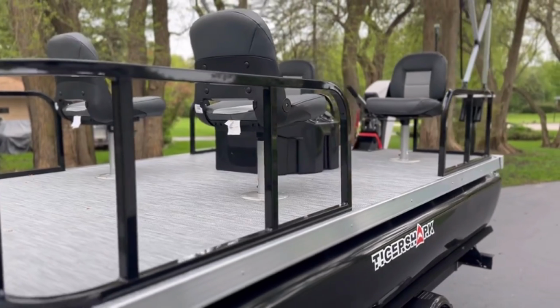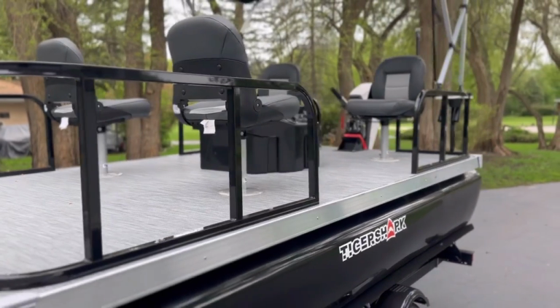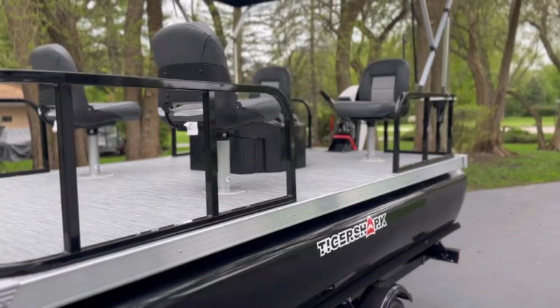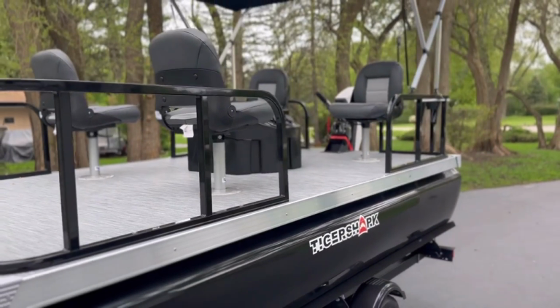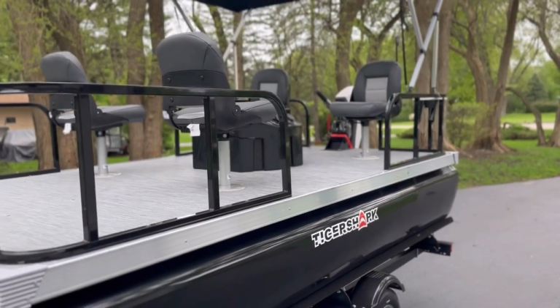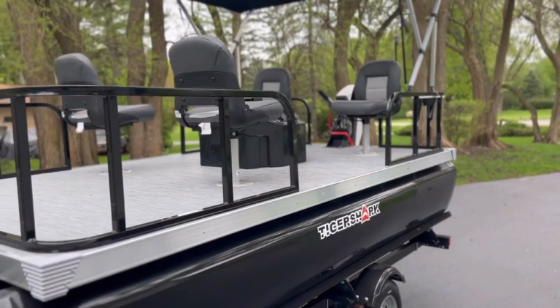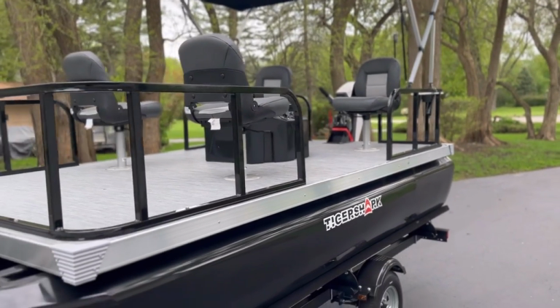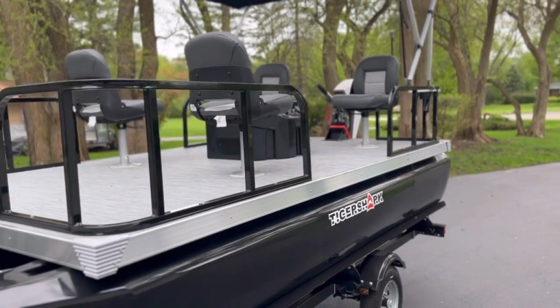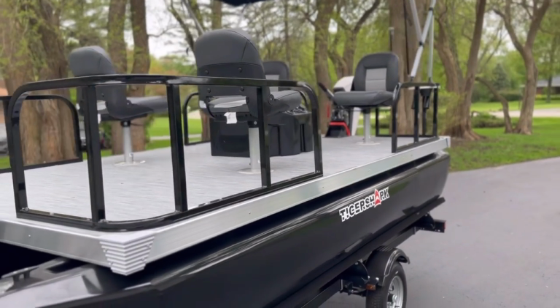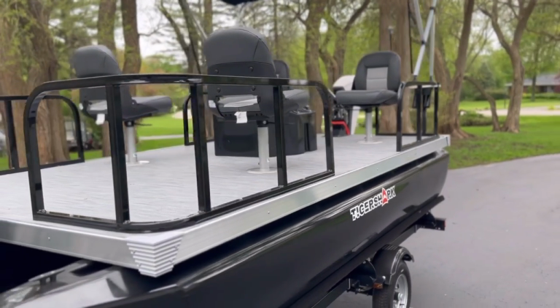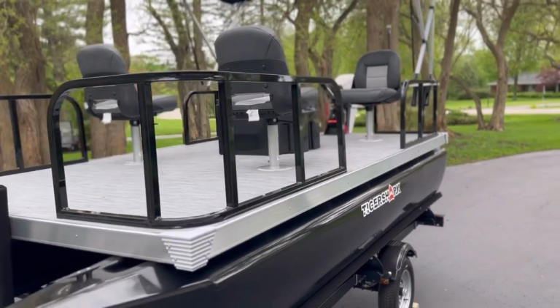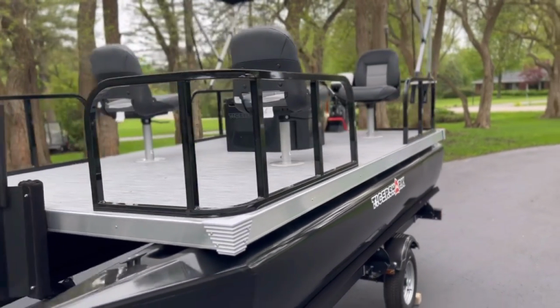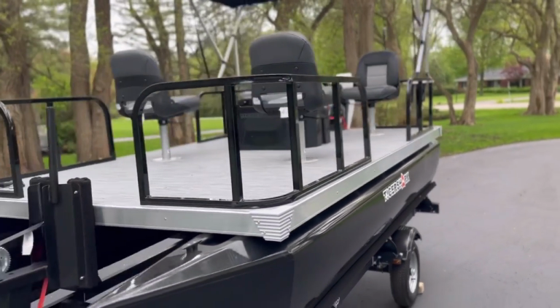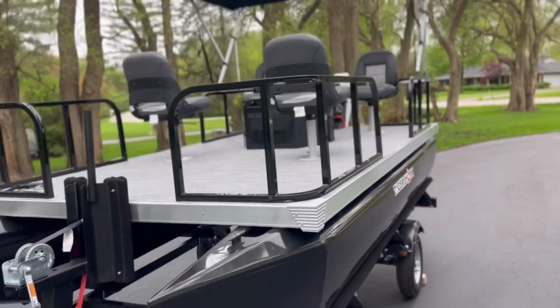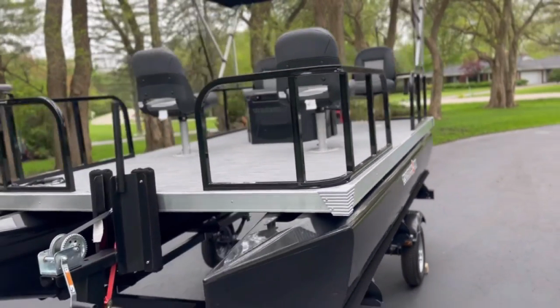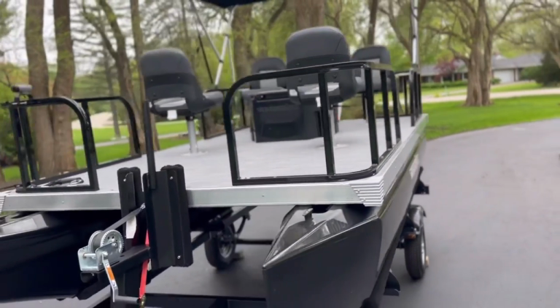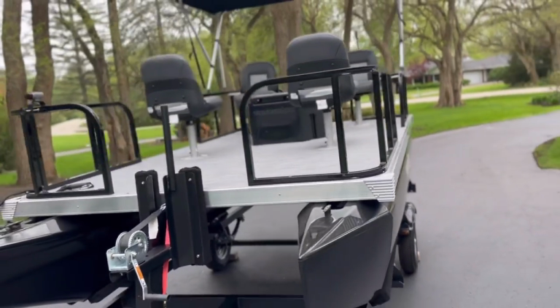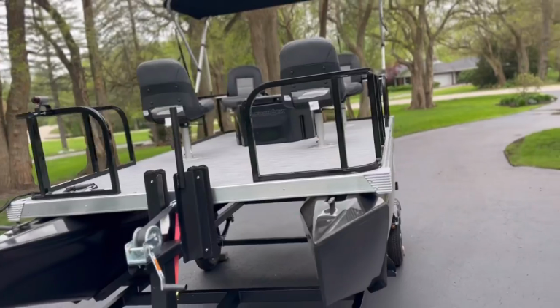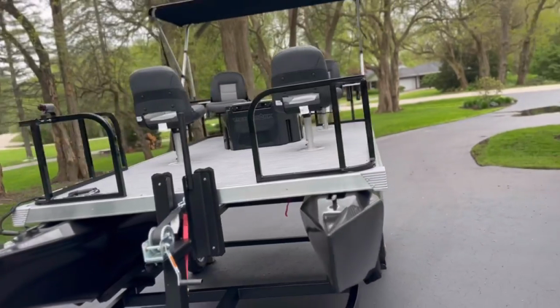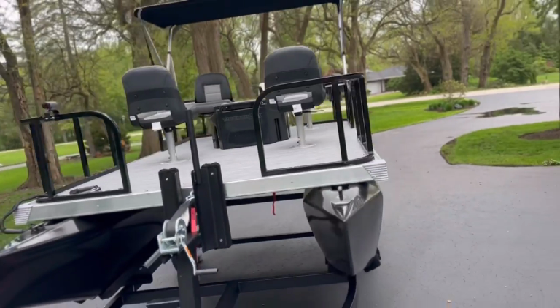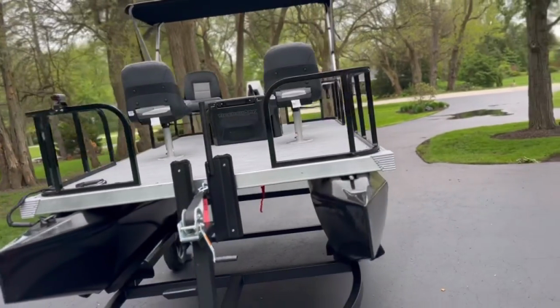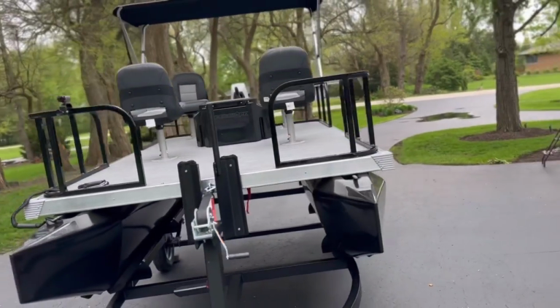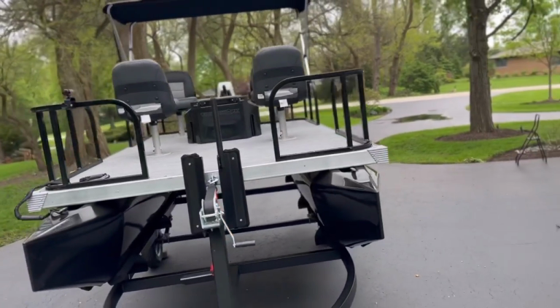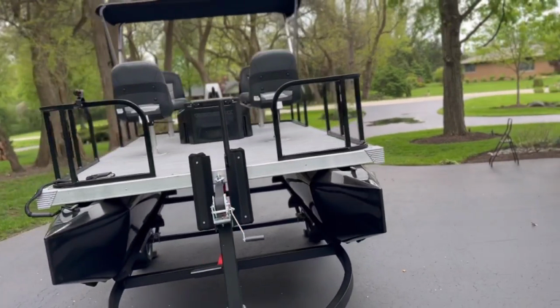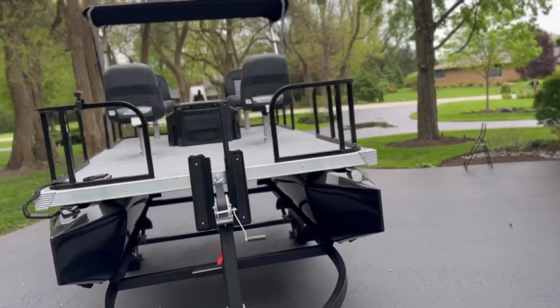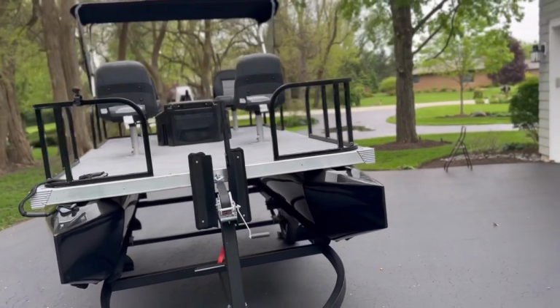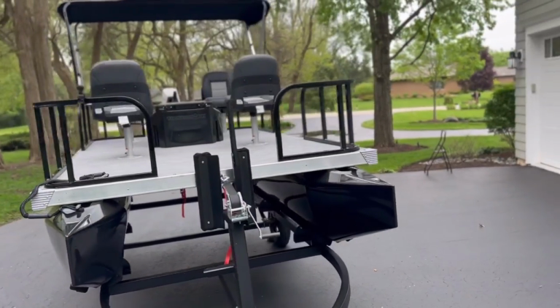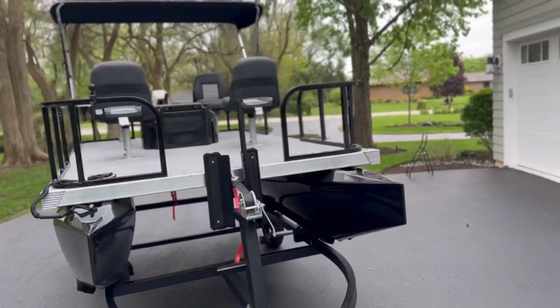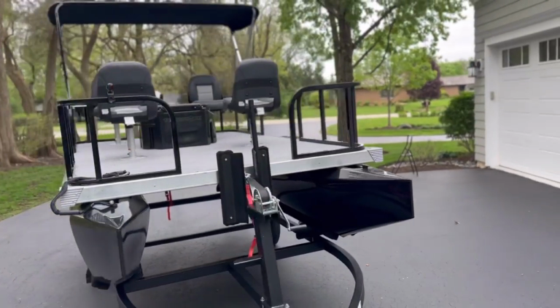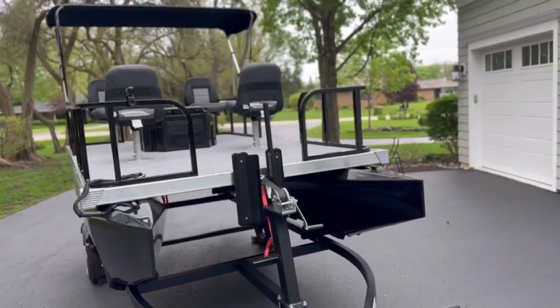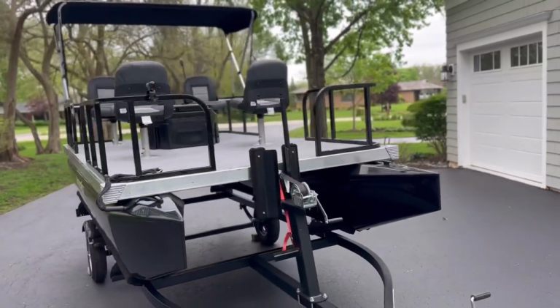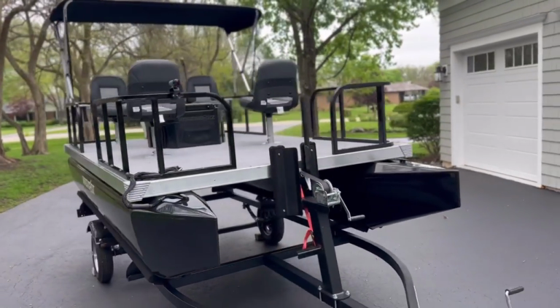I went with the two-tone gray seats. It's got a Yacht Club trailer which did exceptionally well on the drive home, which was about six hours.